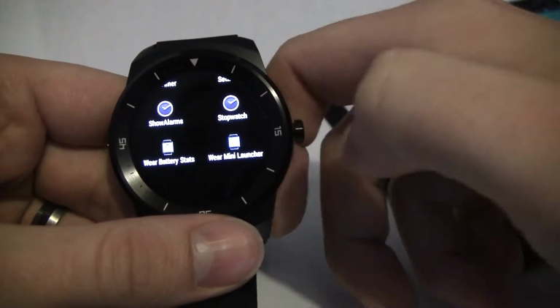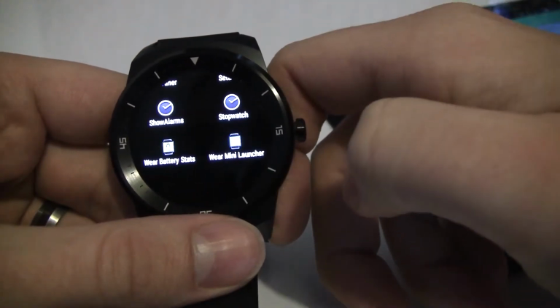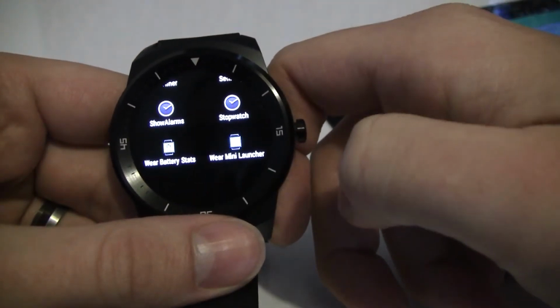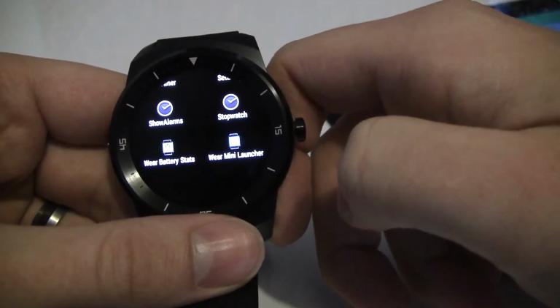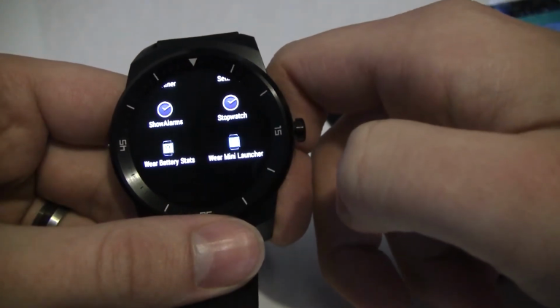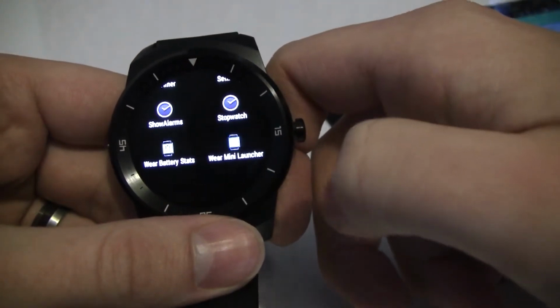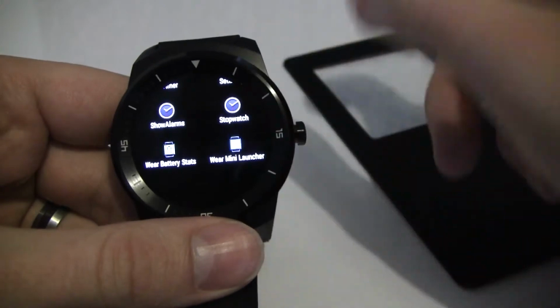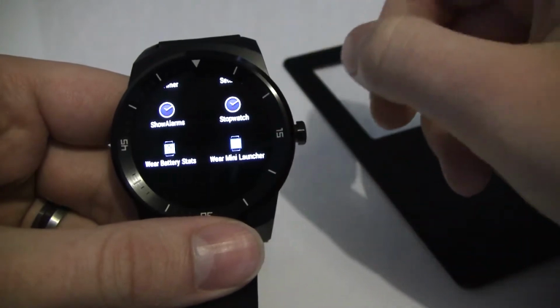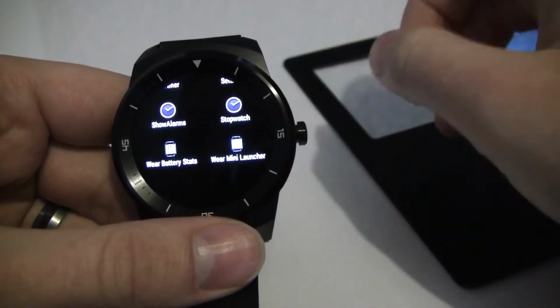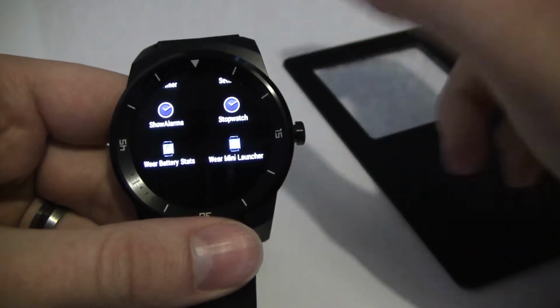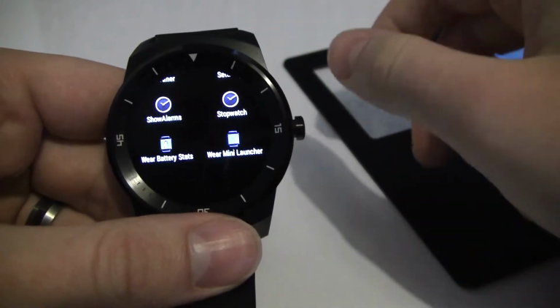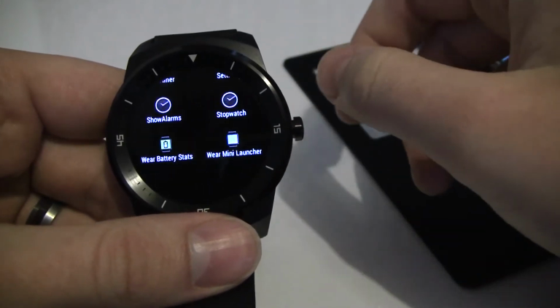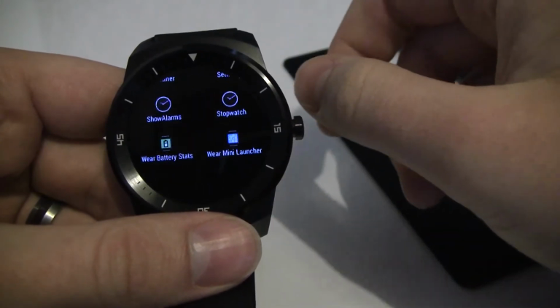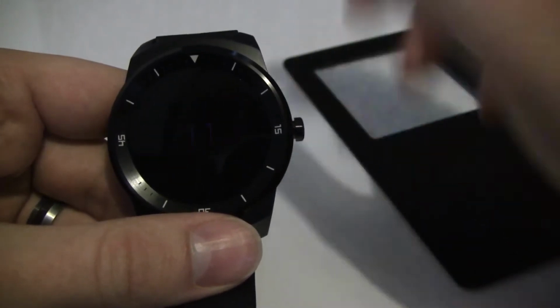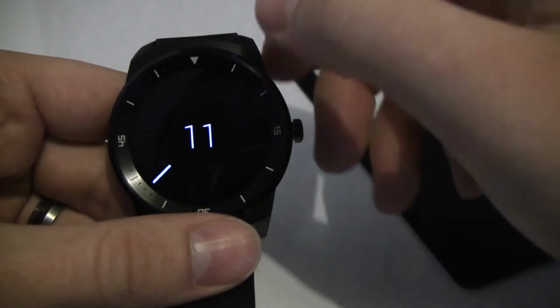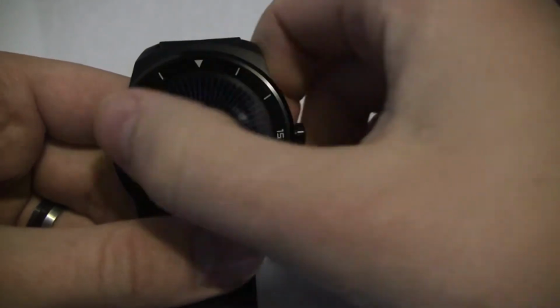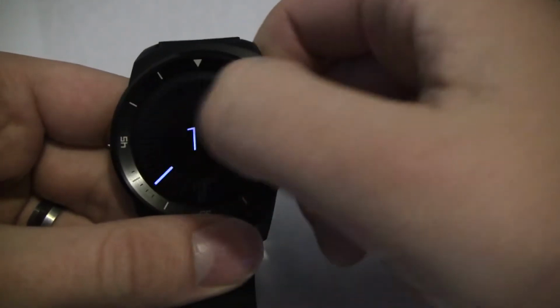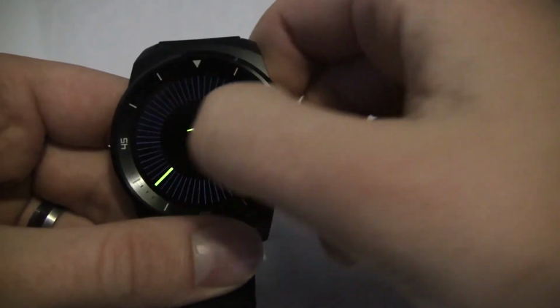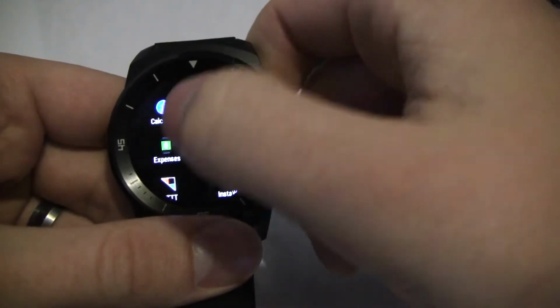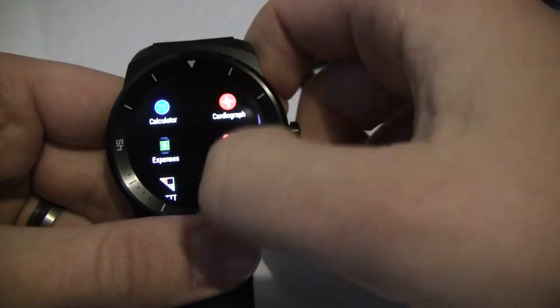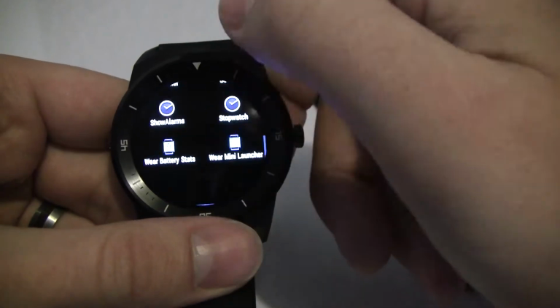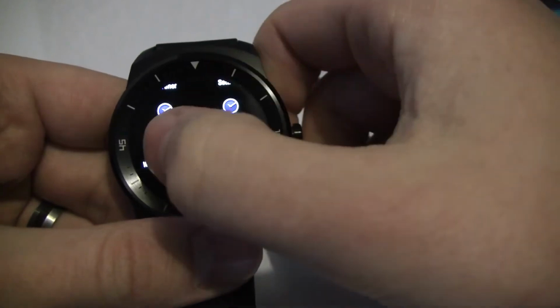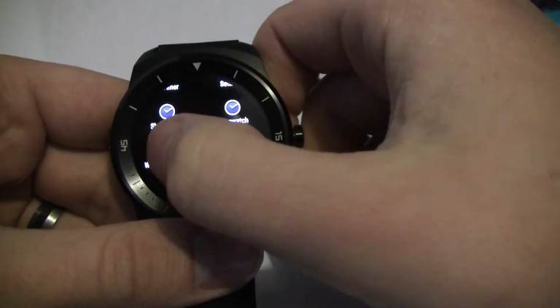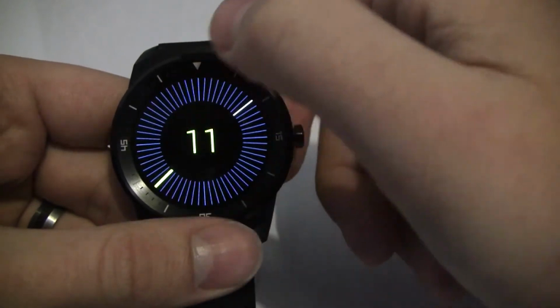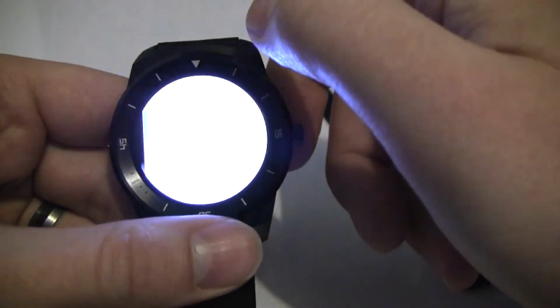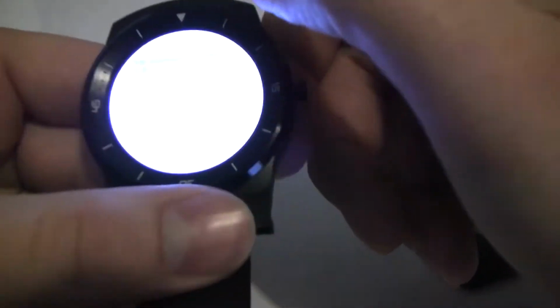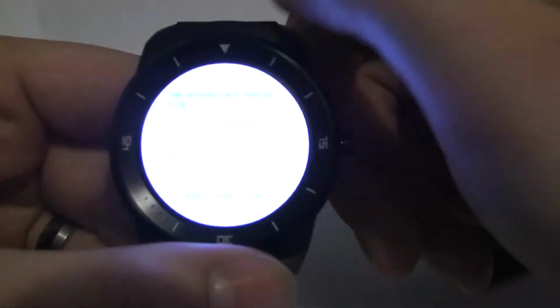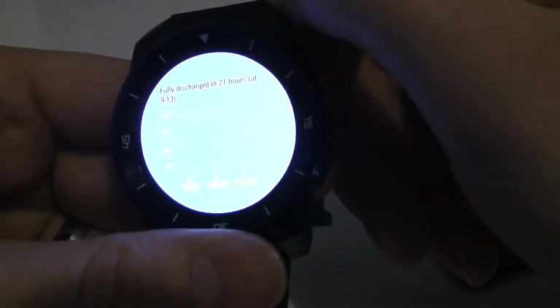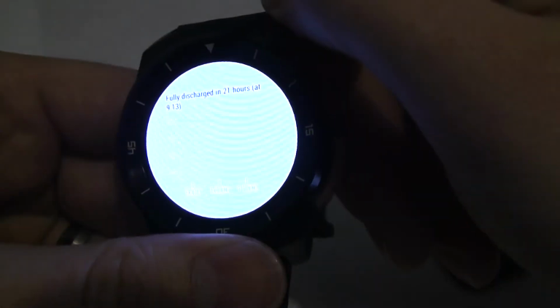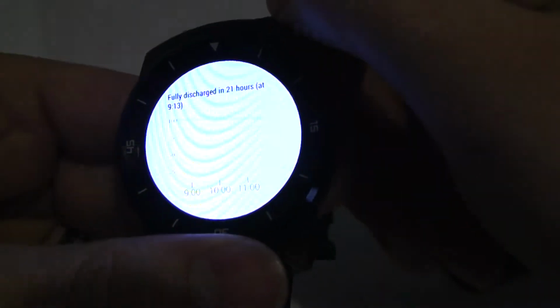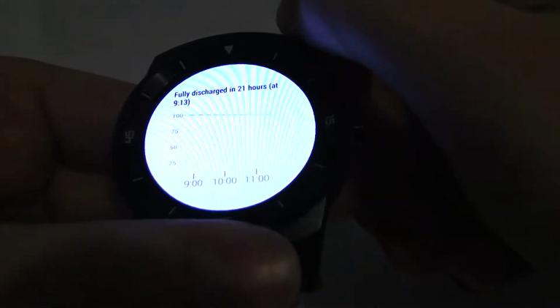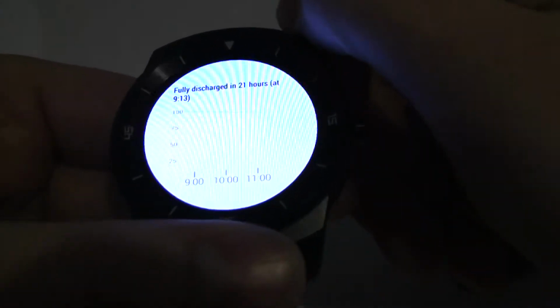It's actually made by the same guy as Wear Mini Launcher. It's really cool — it's free but you can pay to get some extra features. Let me just relaunch that, and you'll see that what you're greeted with to begin with is a cool graph.